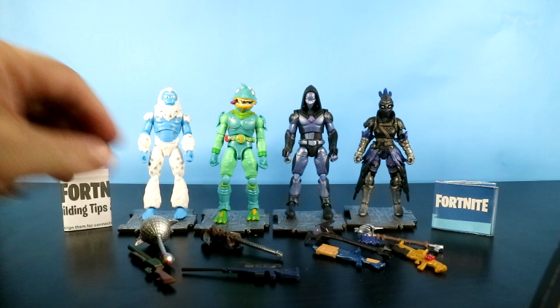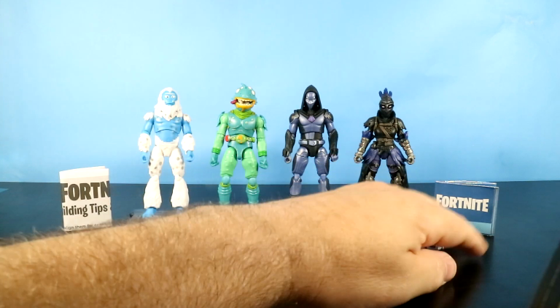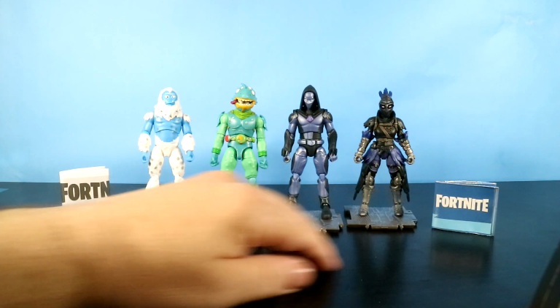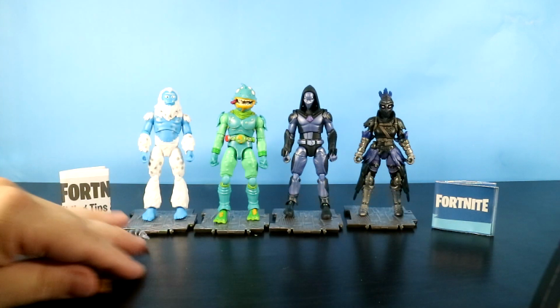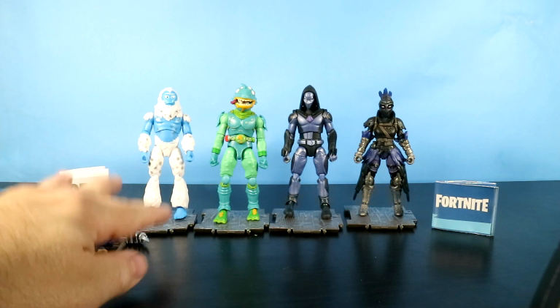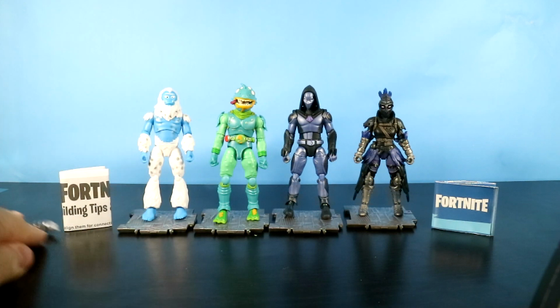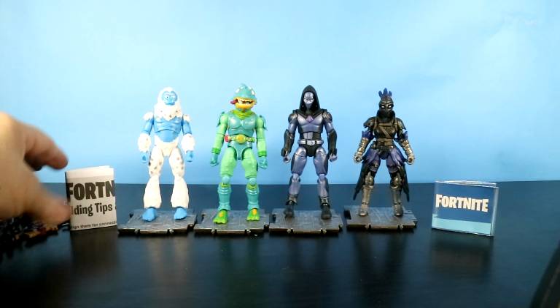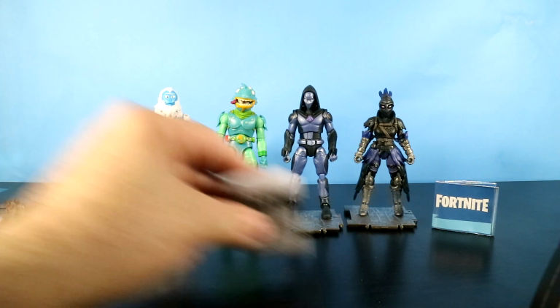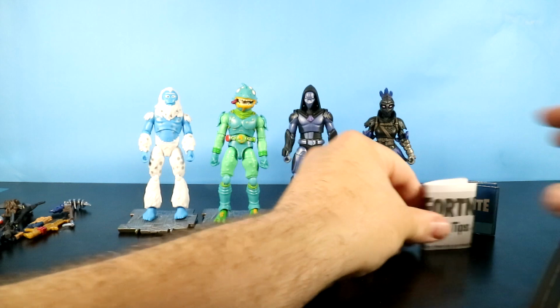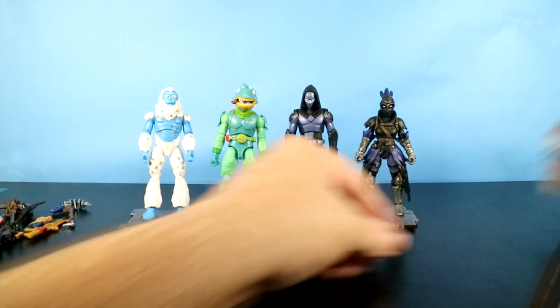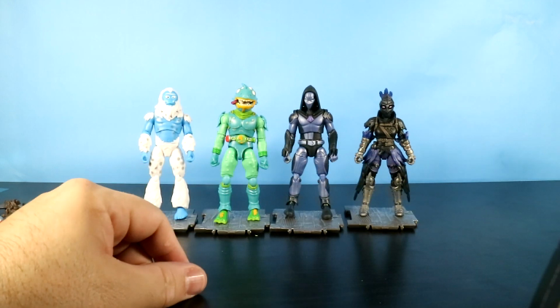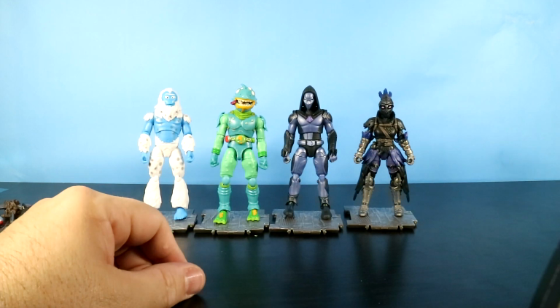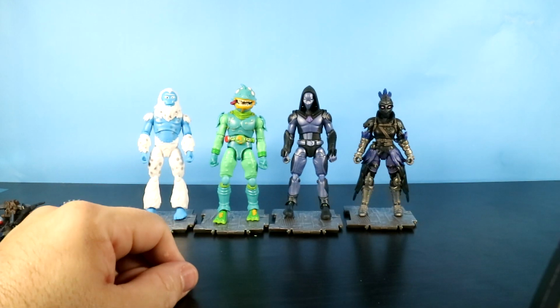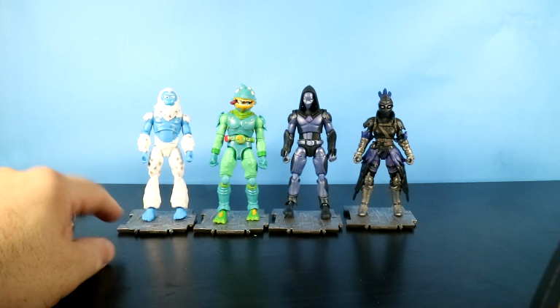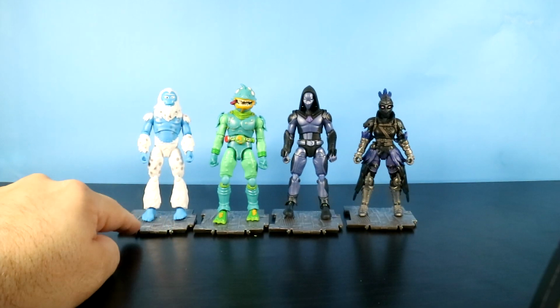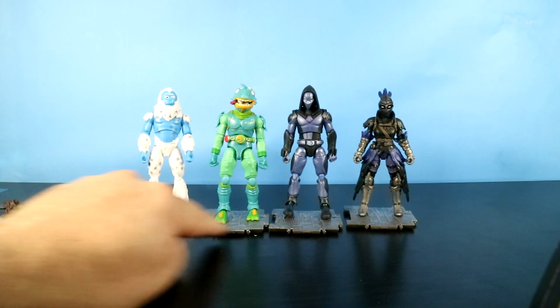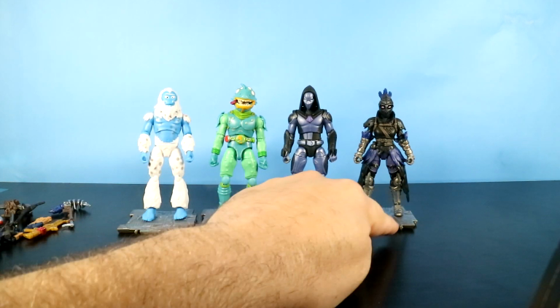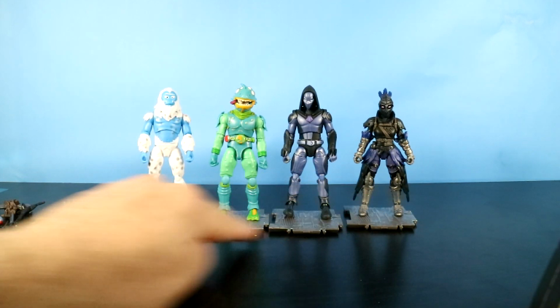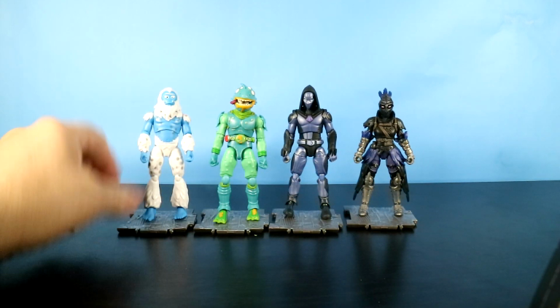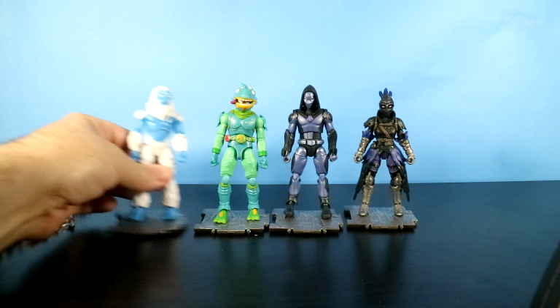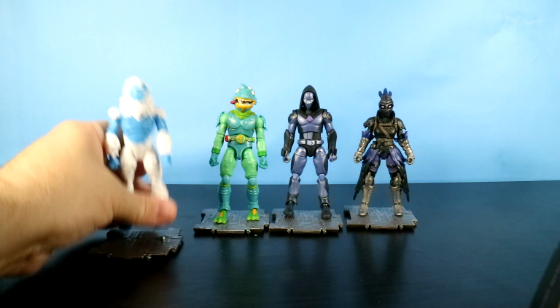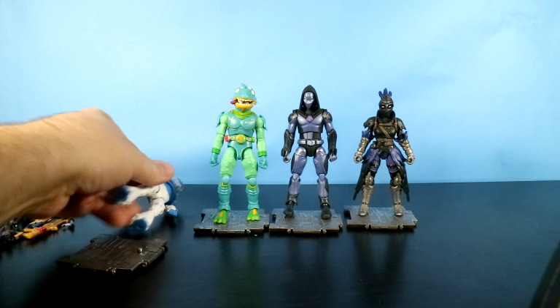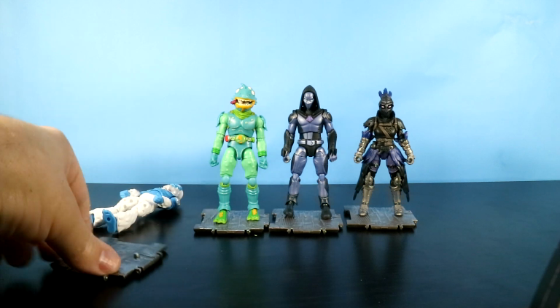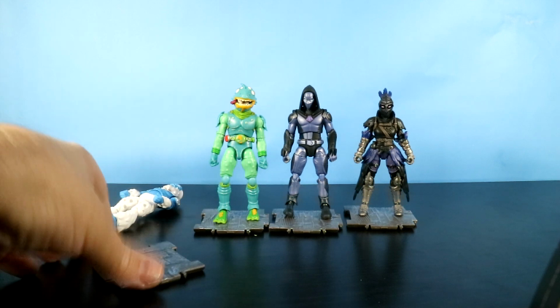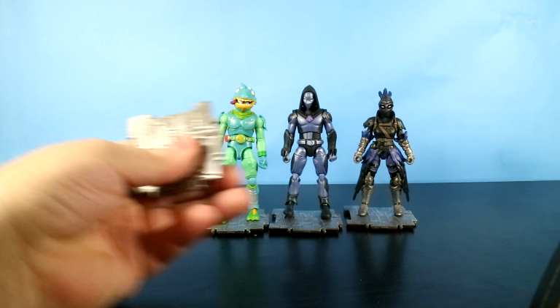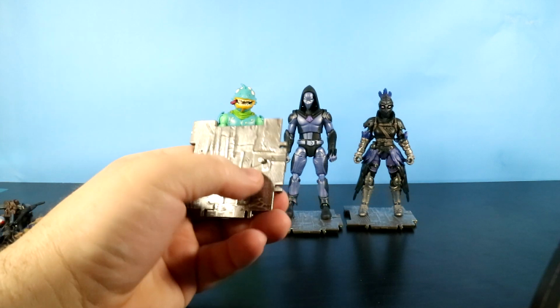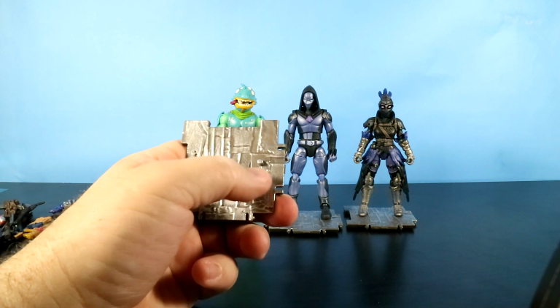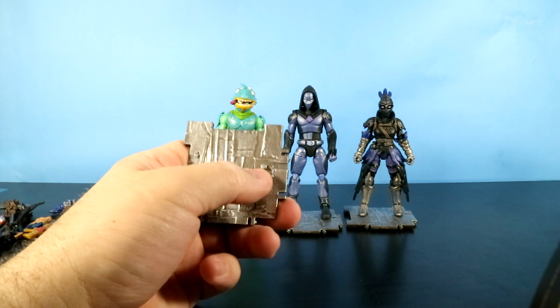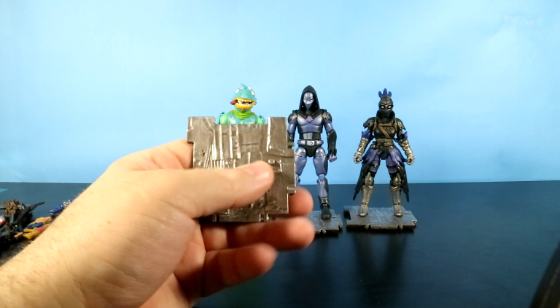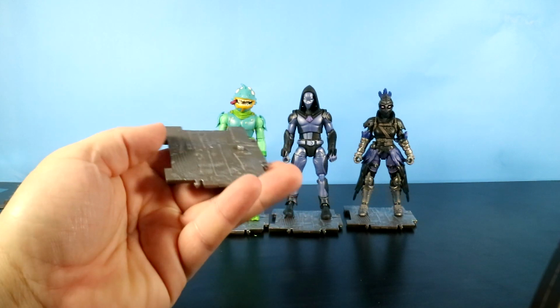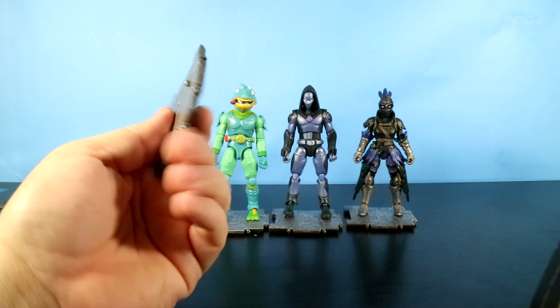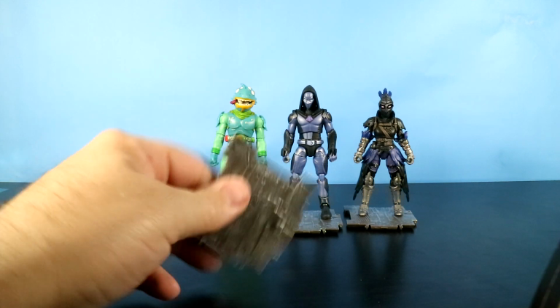I'm going to slide all this stuff off to the side, because we're going to take a look now at the figures. We also get four metal building material figure stands, and they've got the peg. So those are really cool.